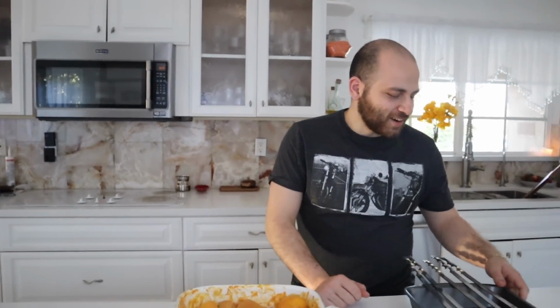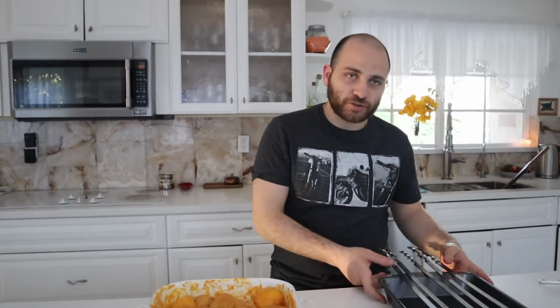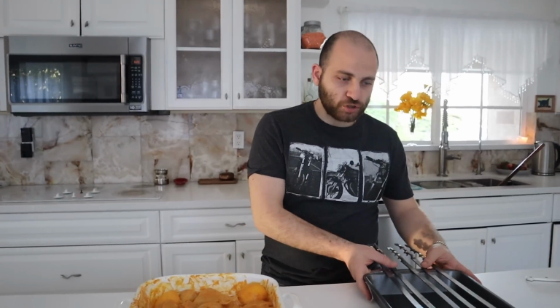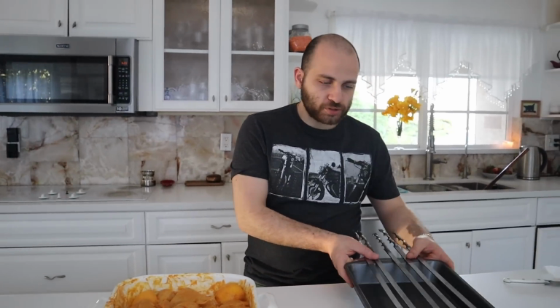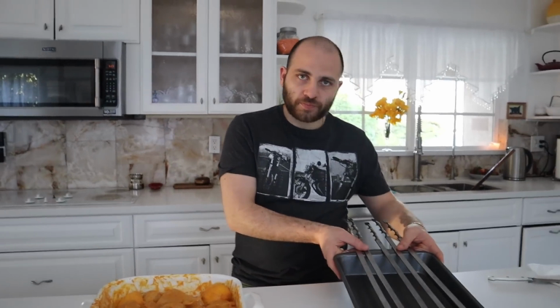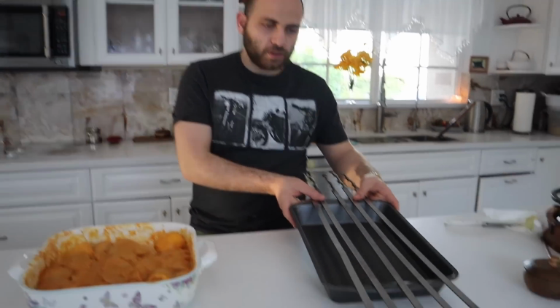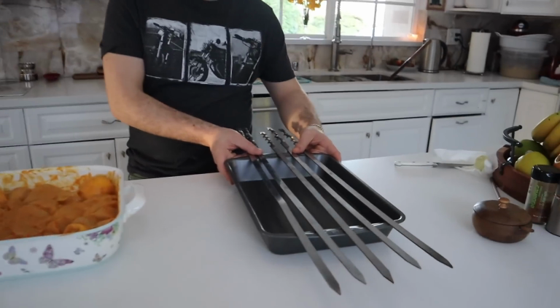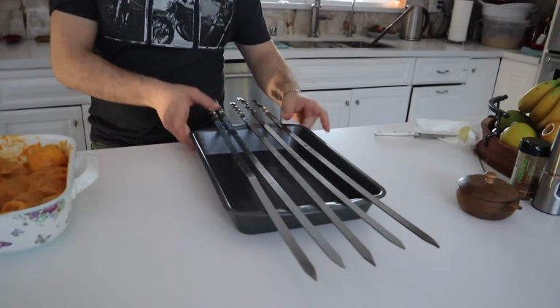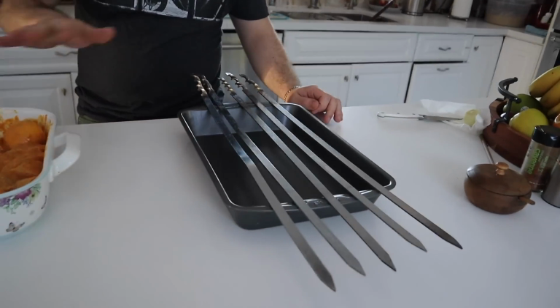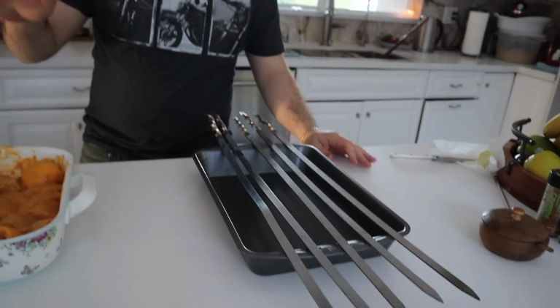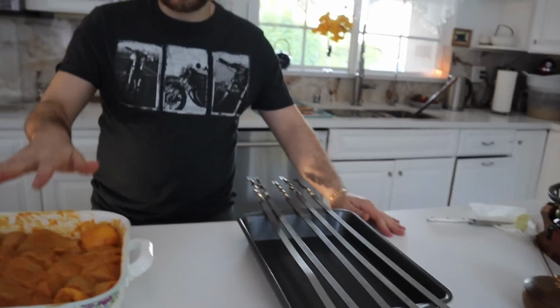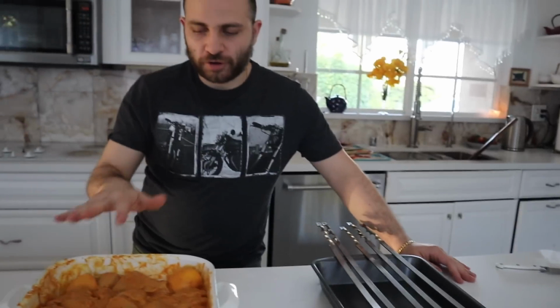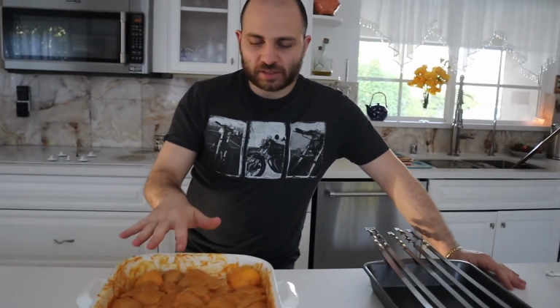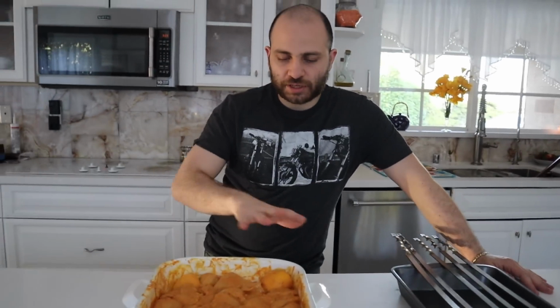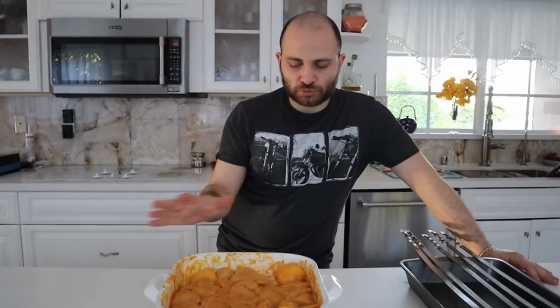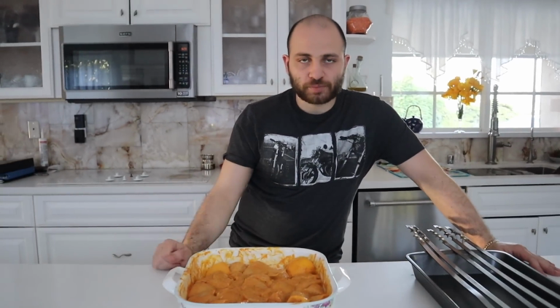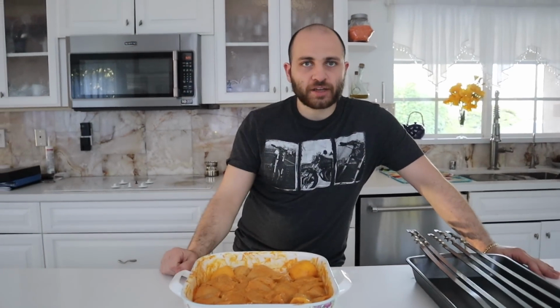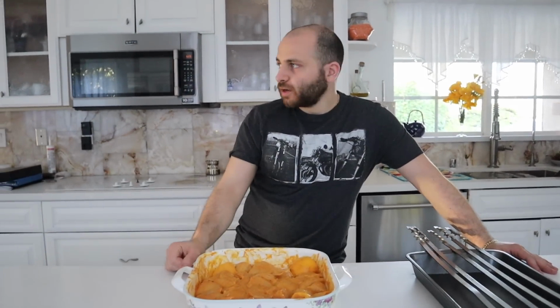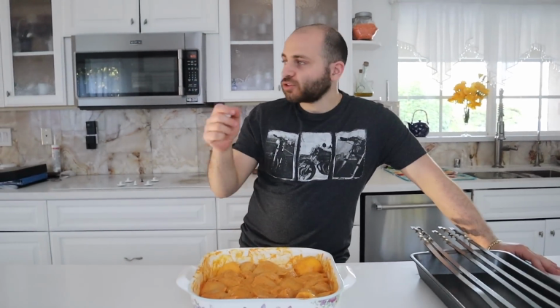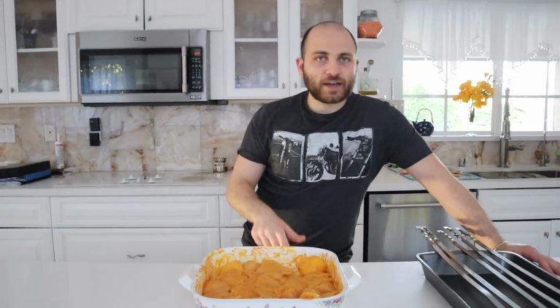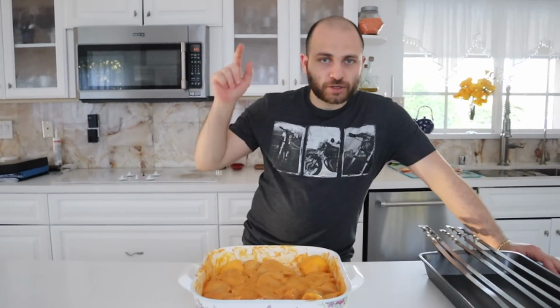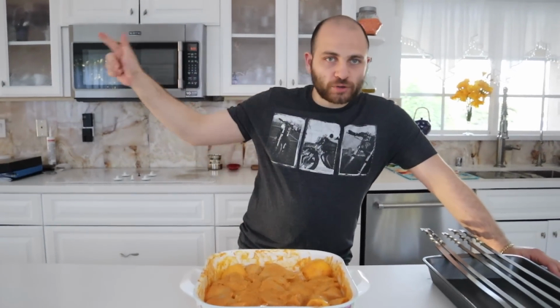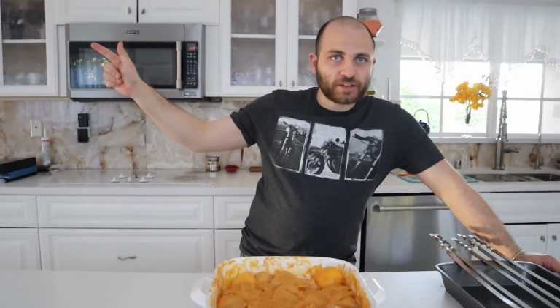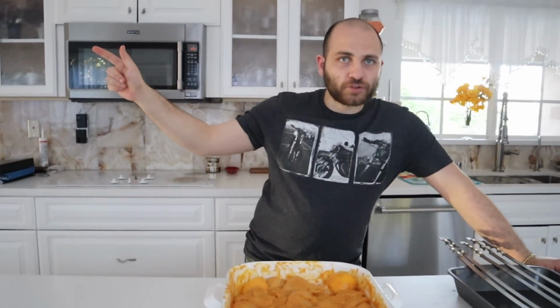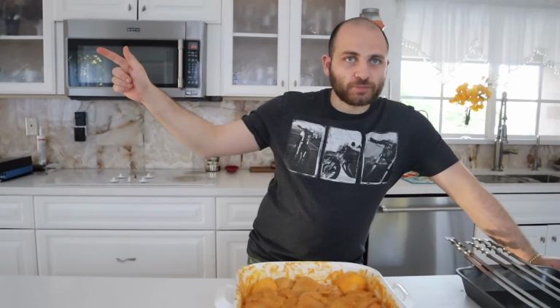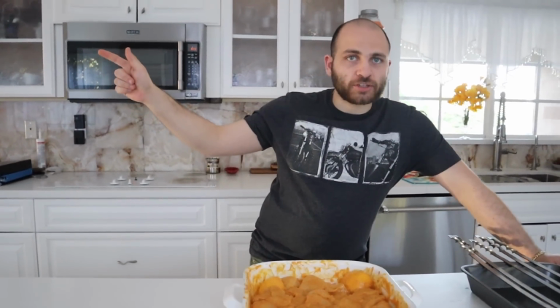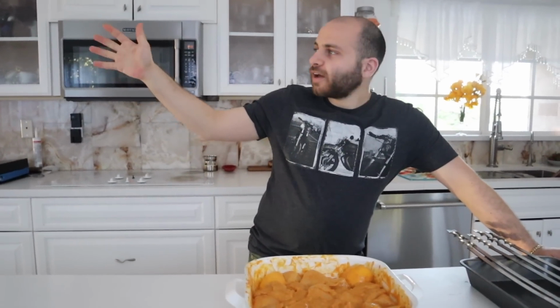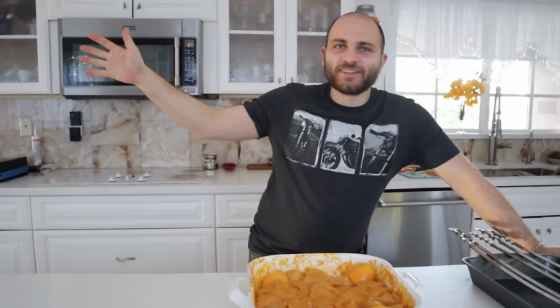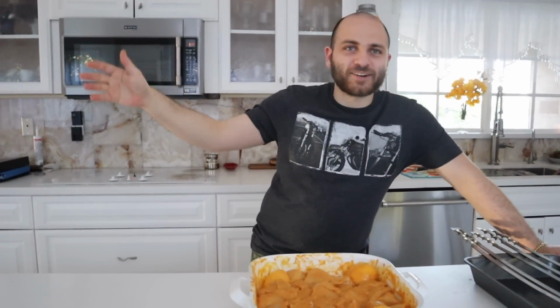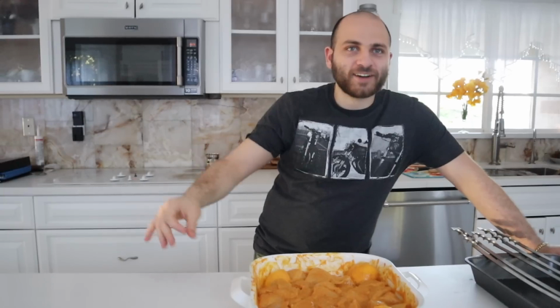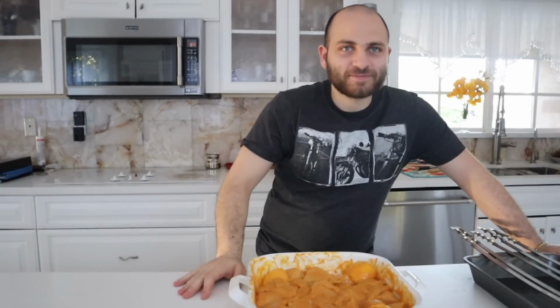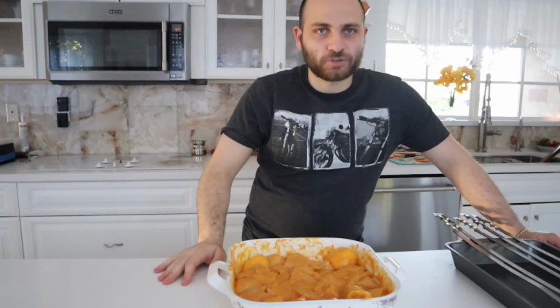Here are the skewers. I'm going to rack these up after about 30 minutes of letting them marinate. Right now we're going to go outside for the first time on this channel and start a fire in the grill.